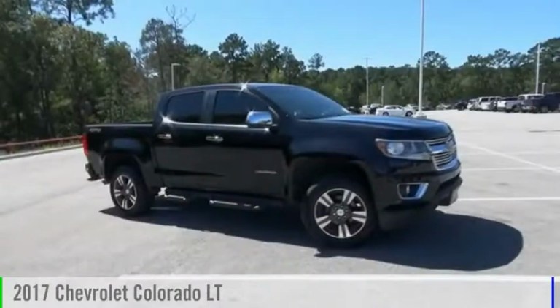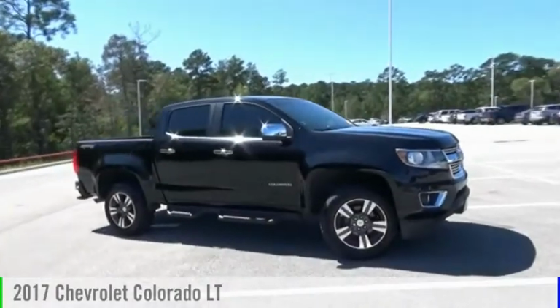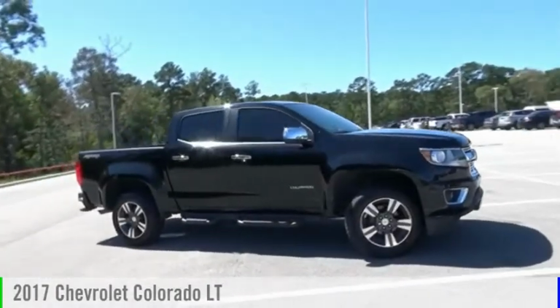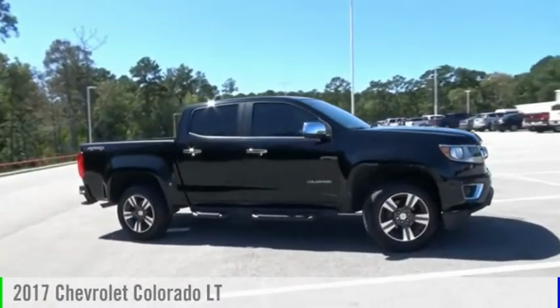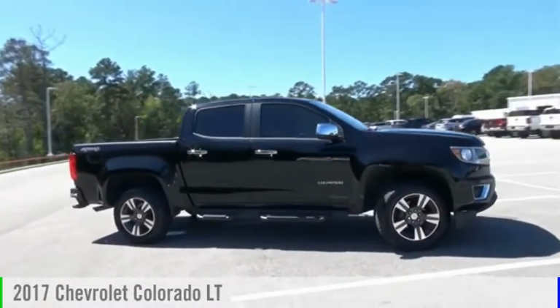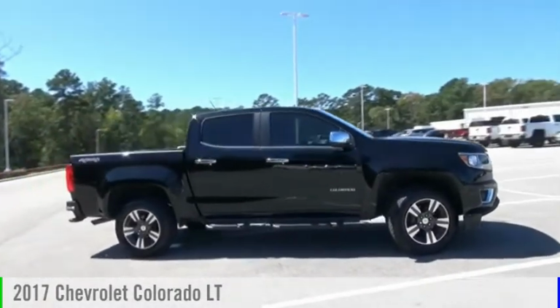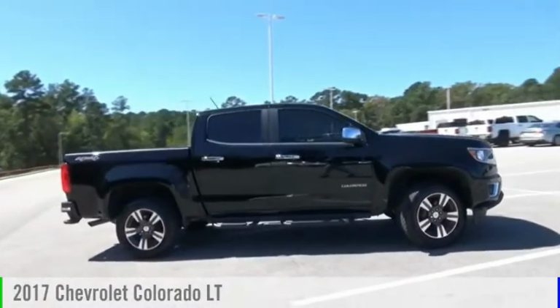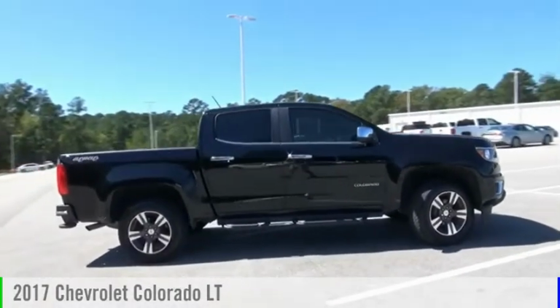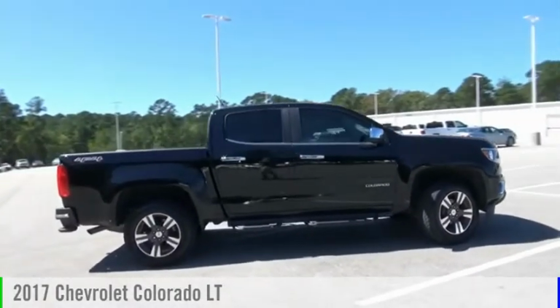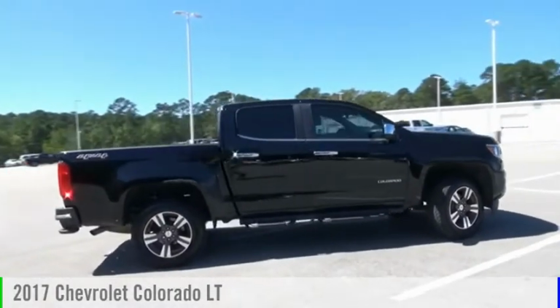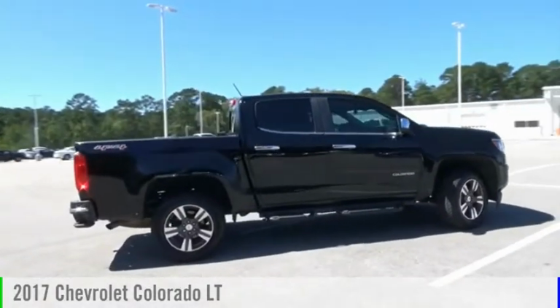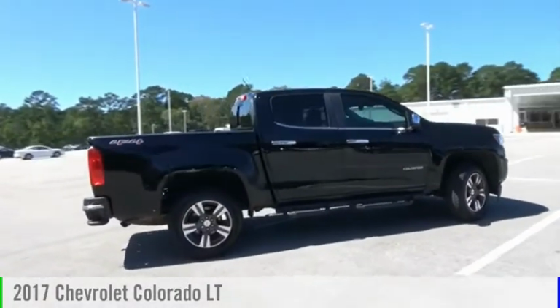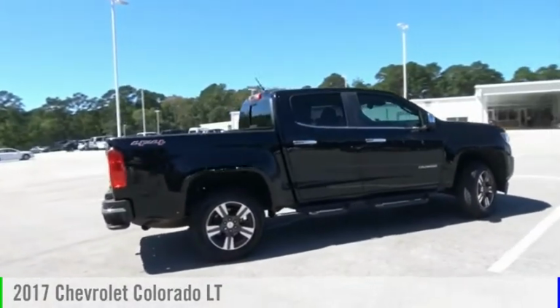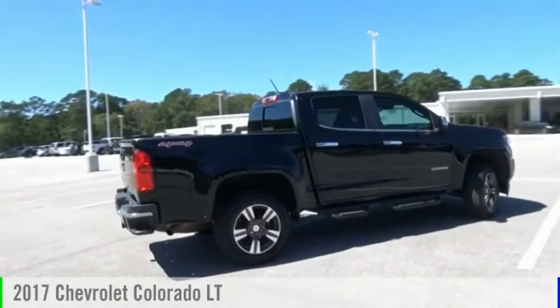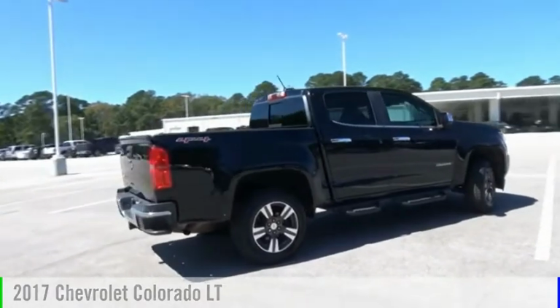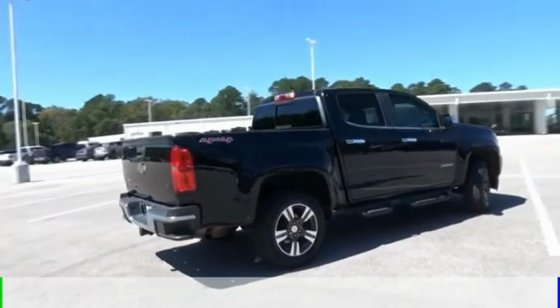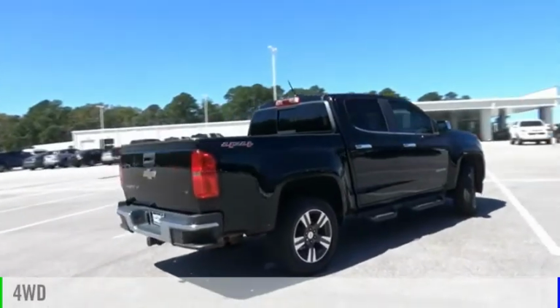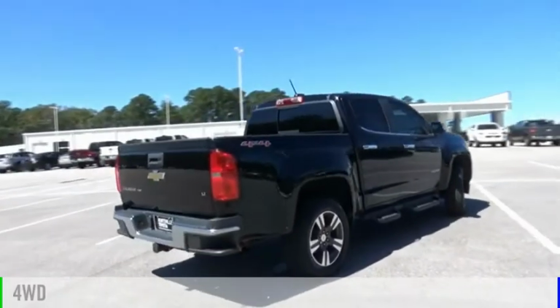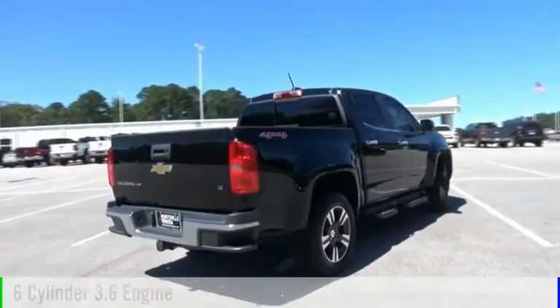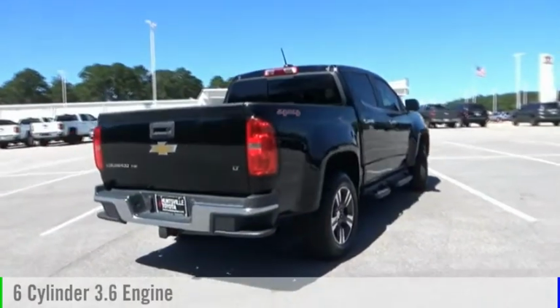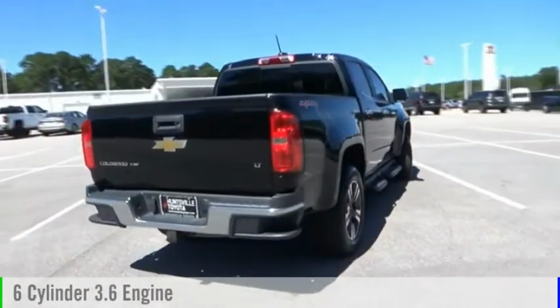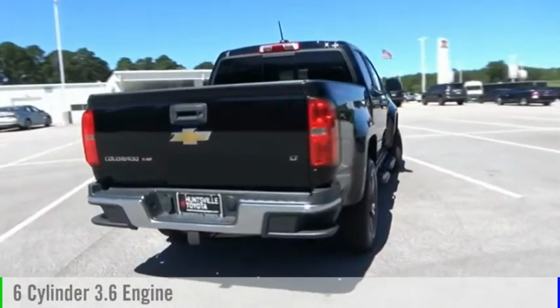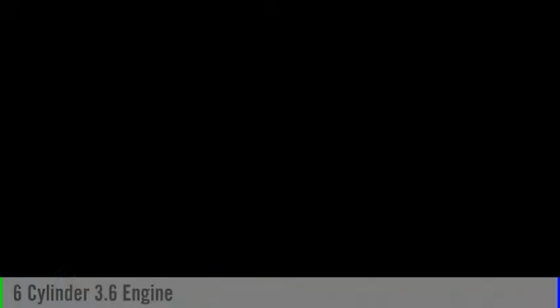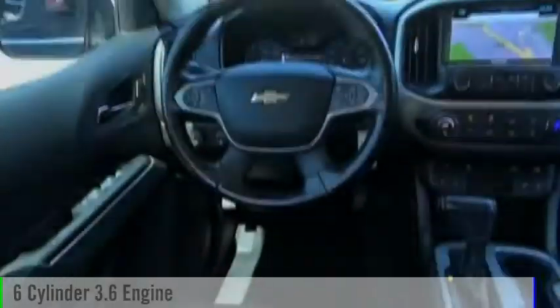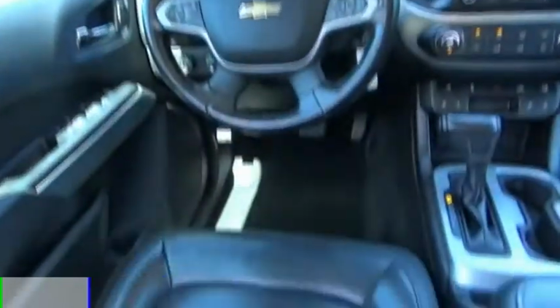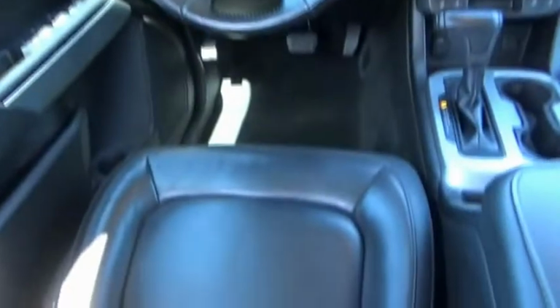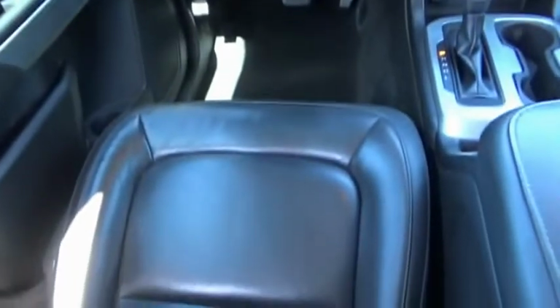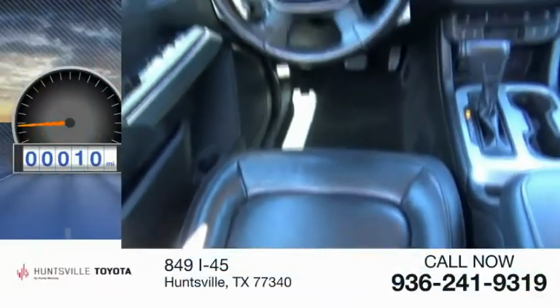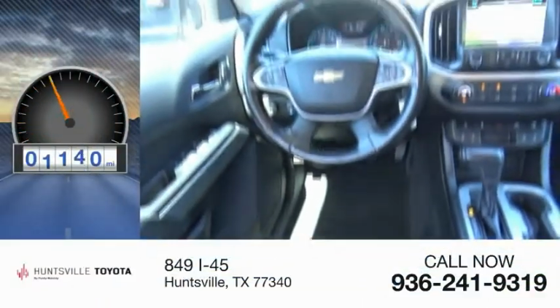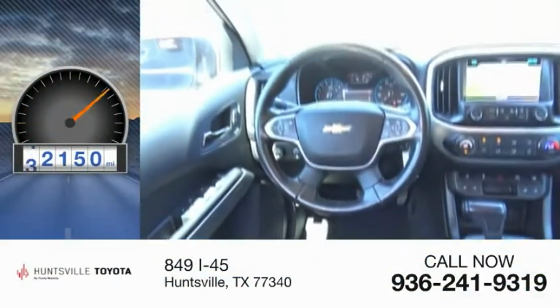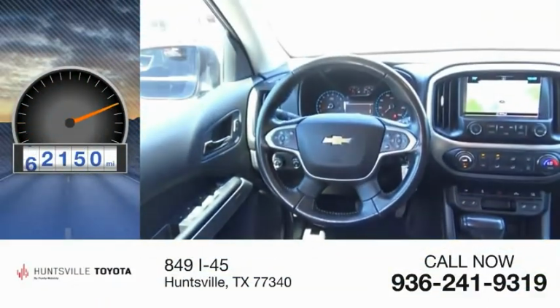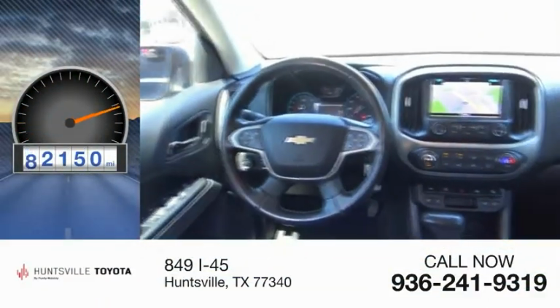Make a great choice today with the 2017 Colorado. This vehicle is powered by a four-wheel drive, six-cylinder, 3.6-liter engine. This vehicle has less than 95,000 miles.